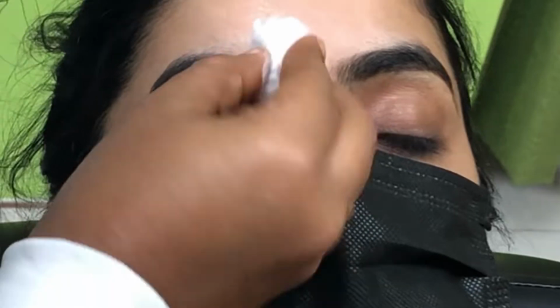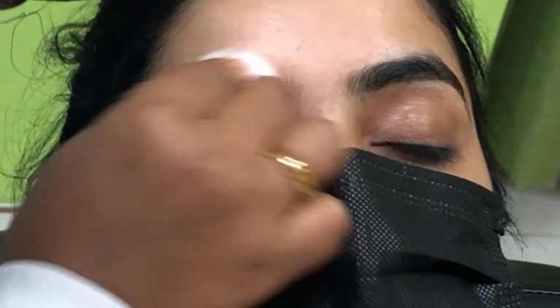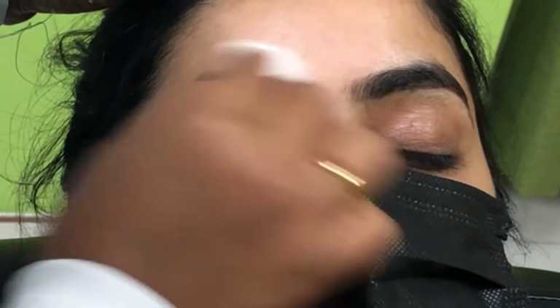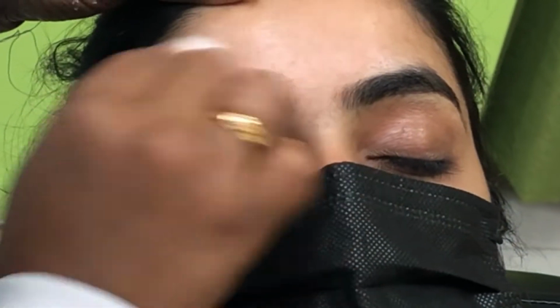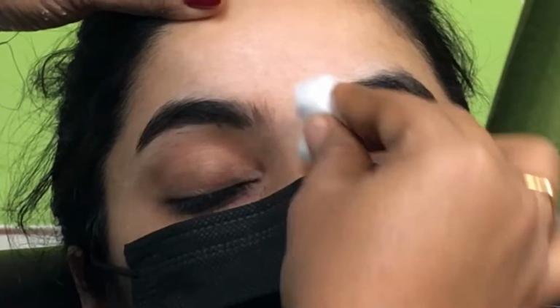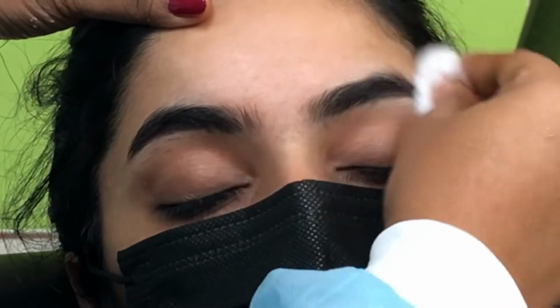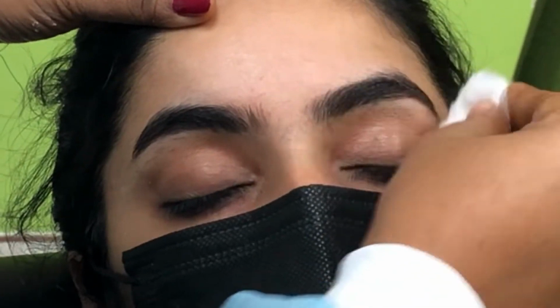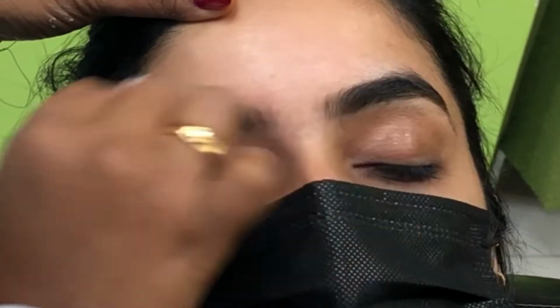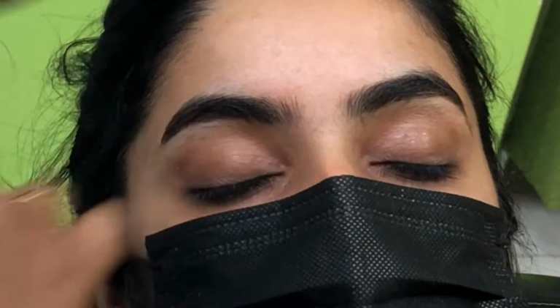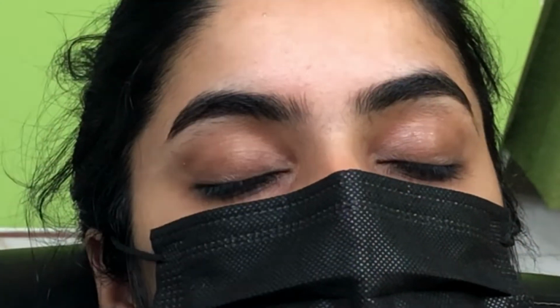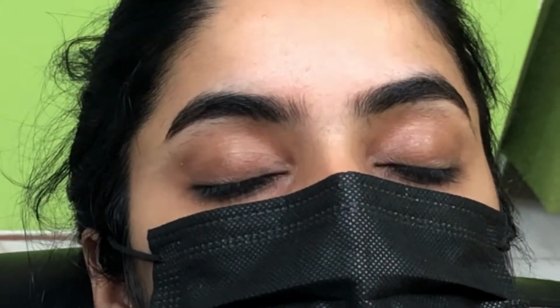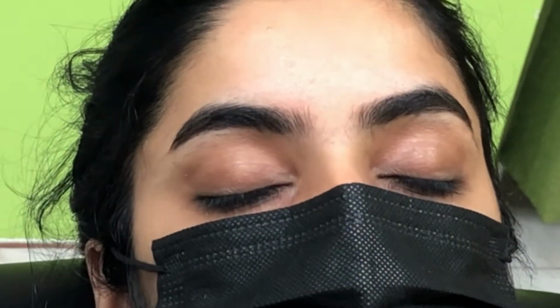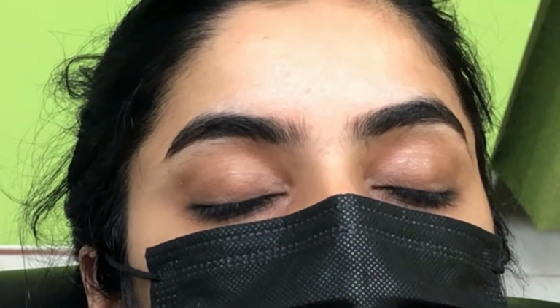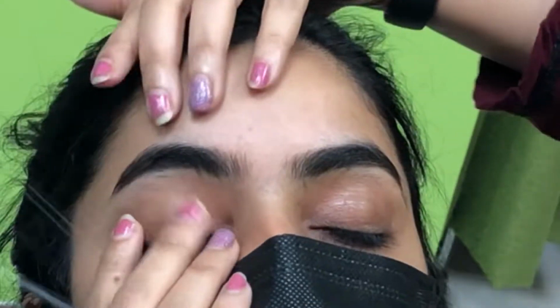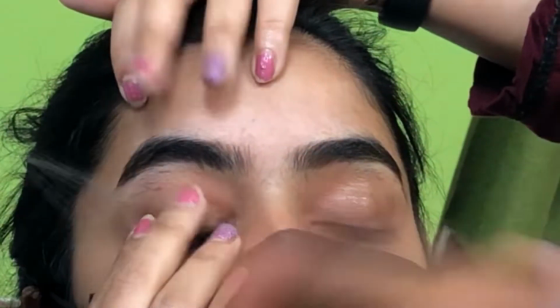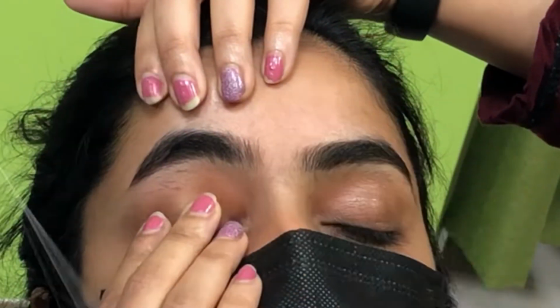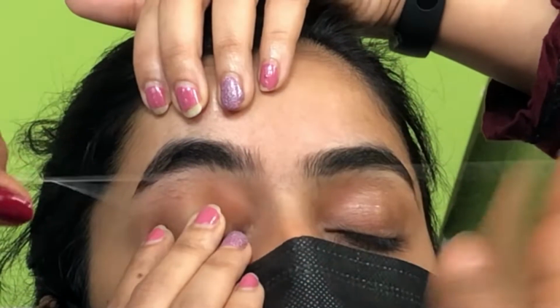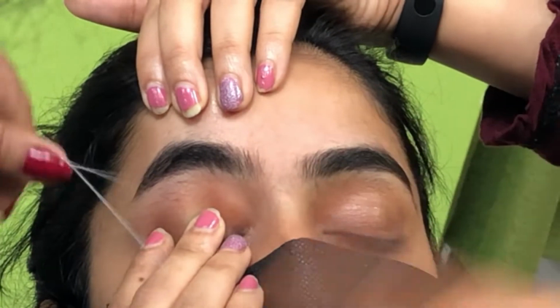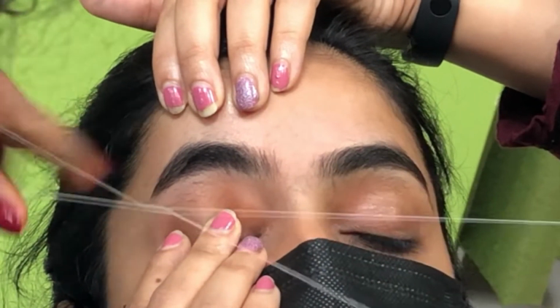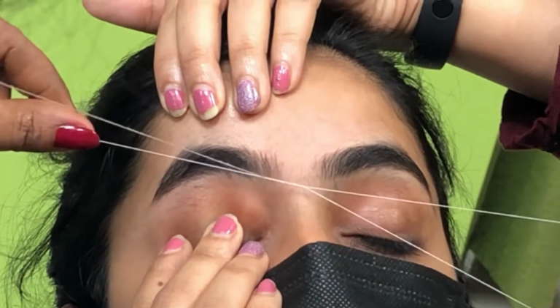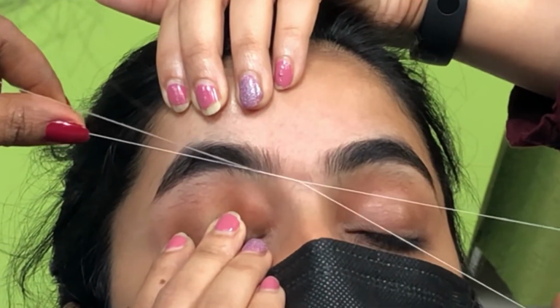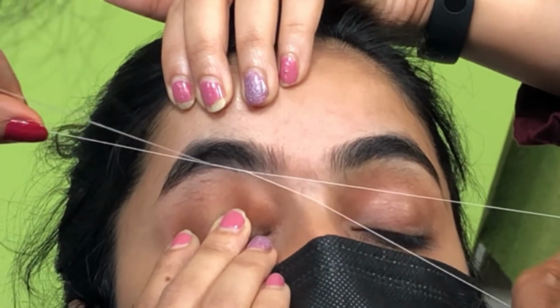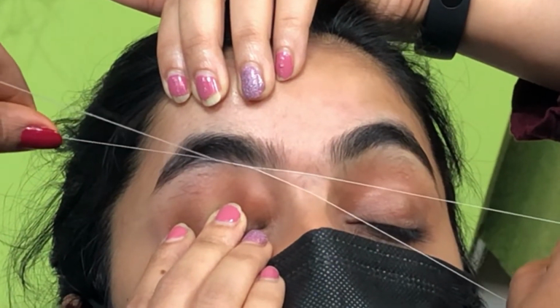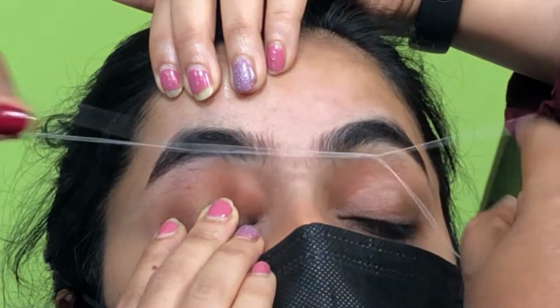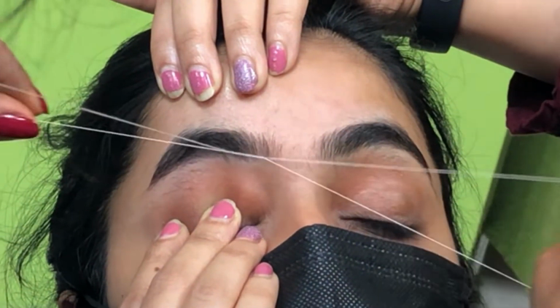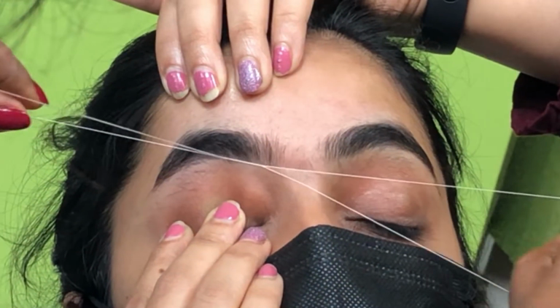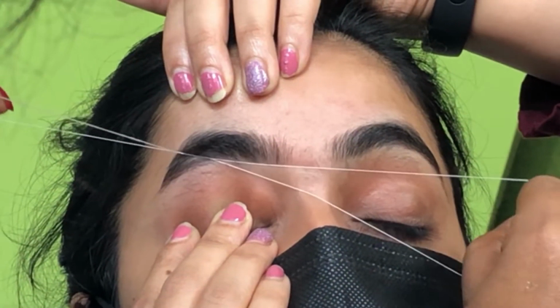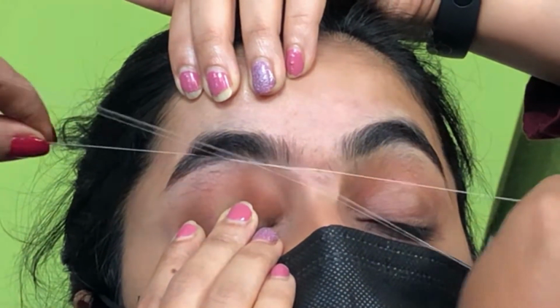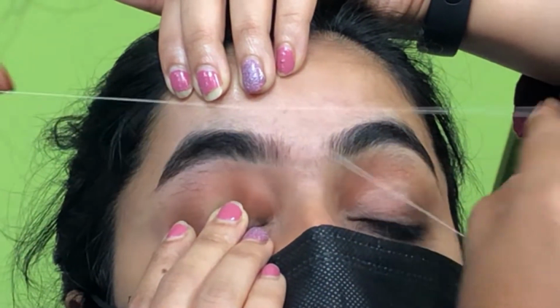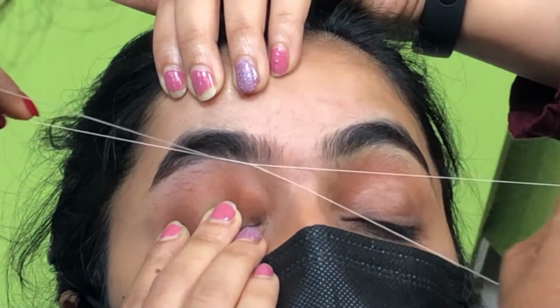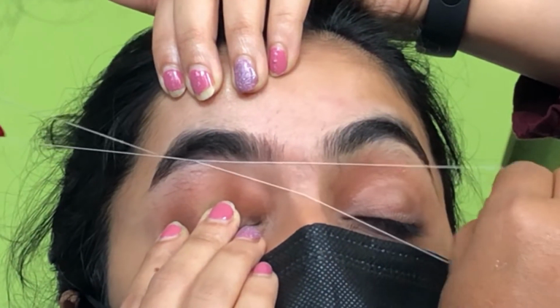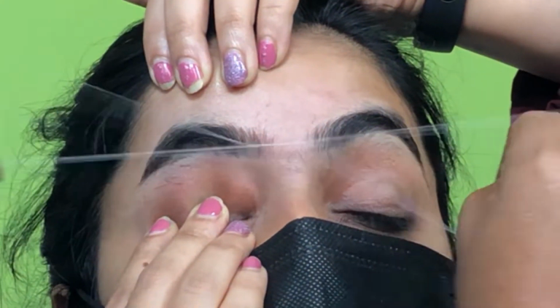Hey you guys, welcome to my eyebrow styling tutorial. Here I'm gonna show you all my eyebrow transformation. There are some major points you must know before you go for eyebrow threading.